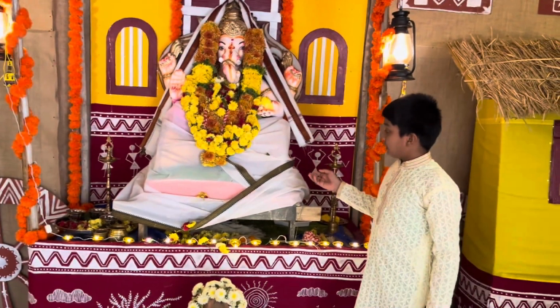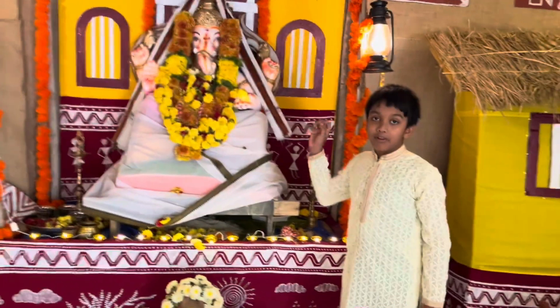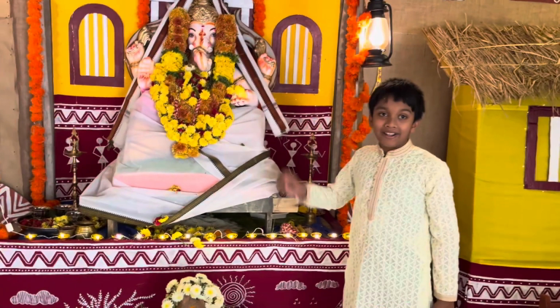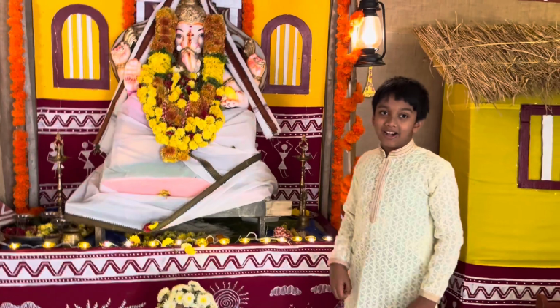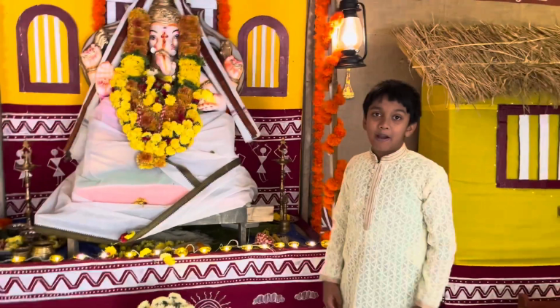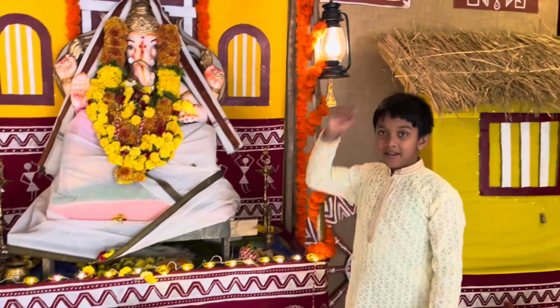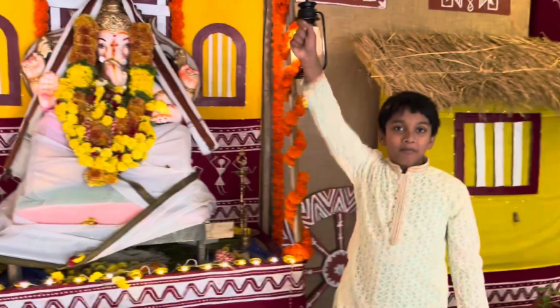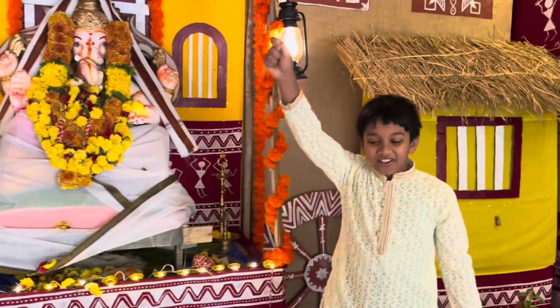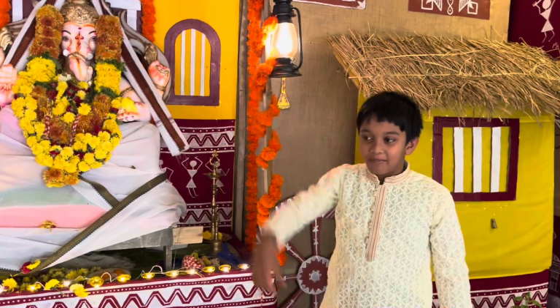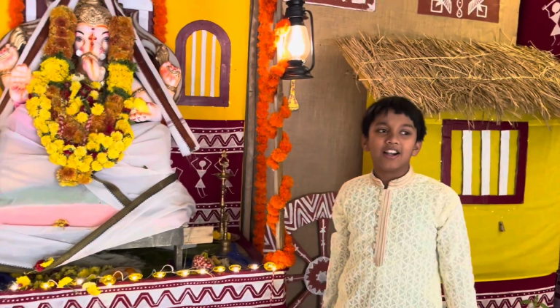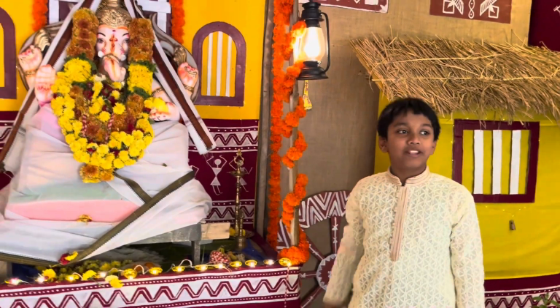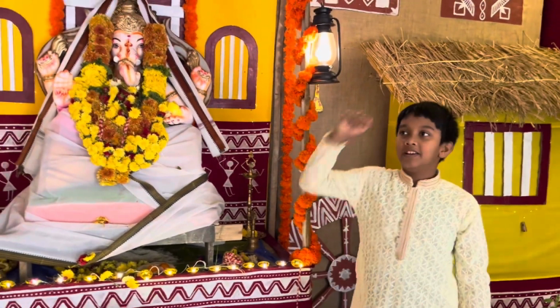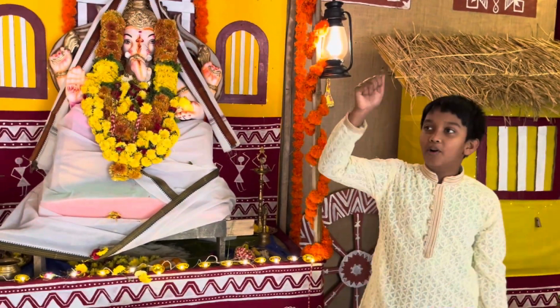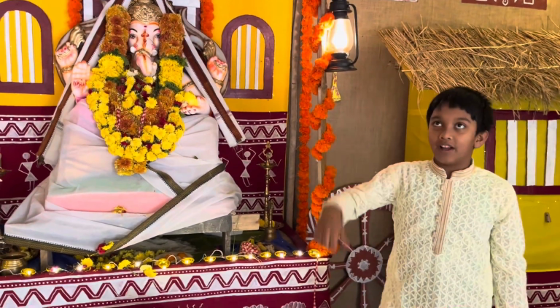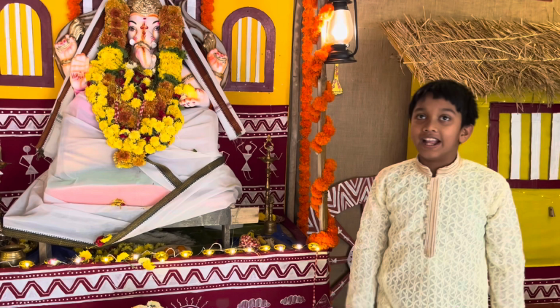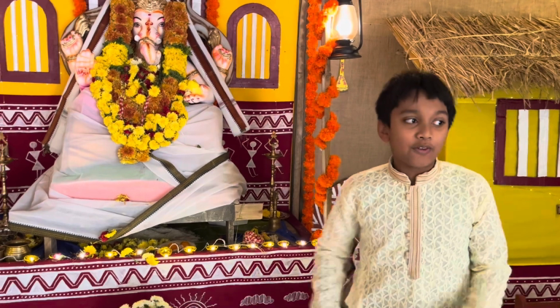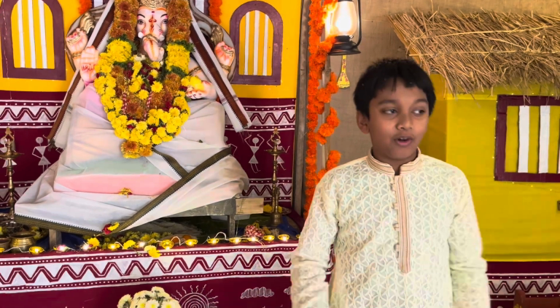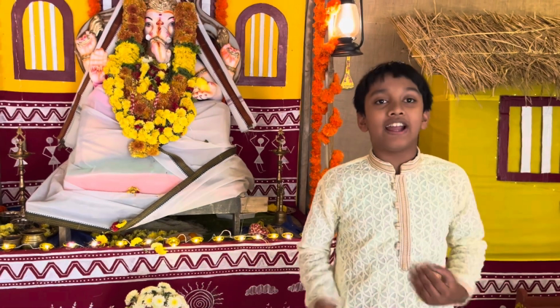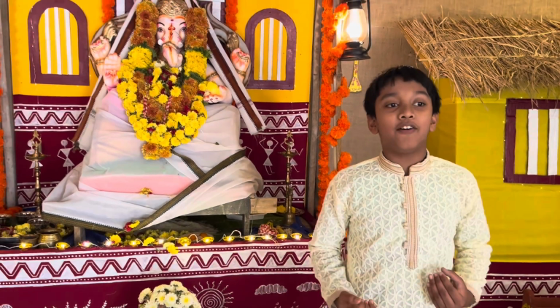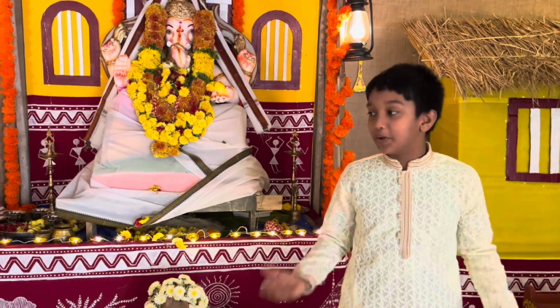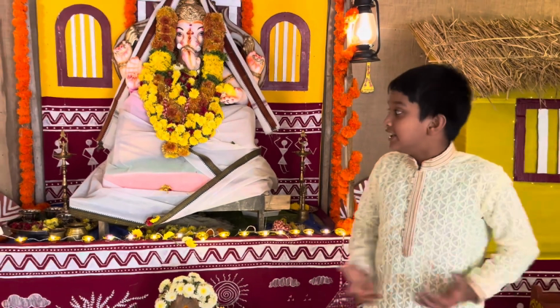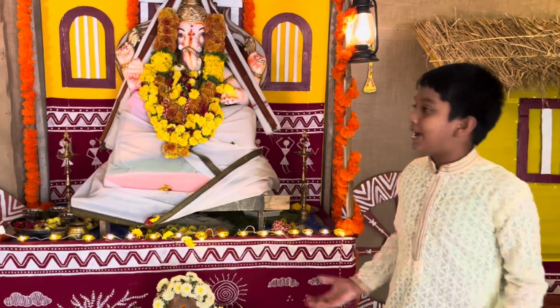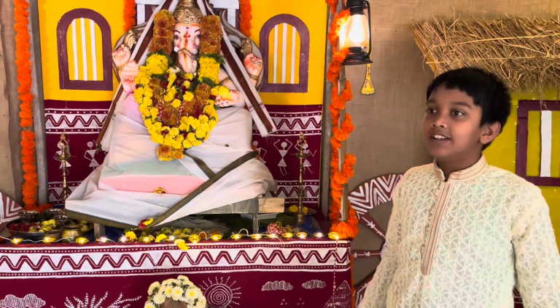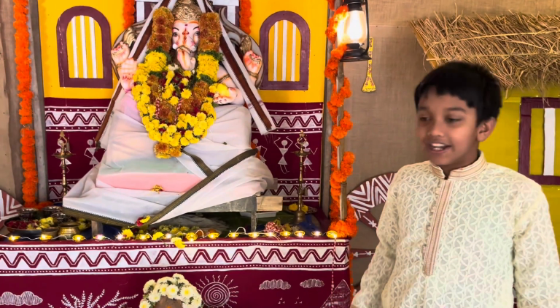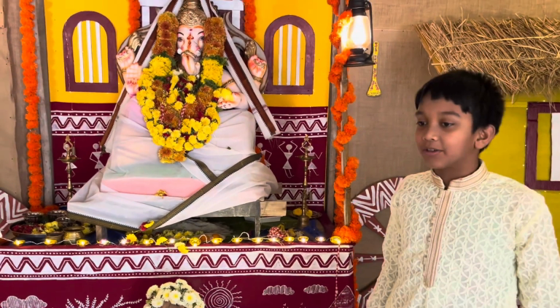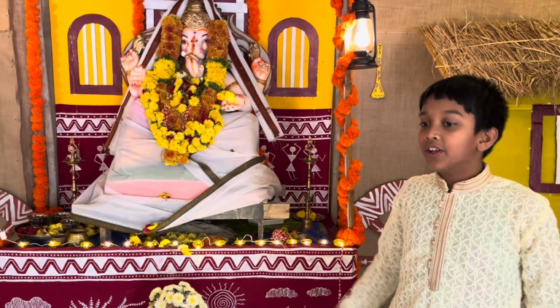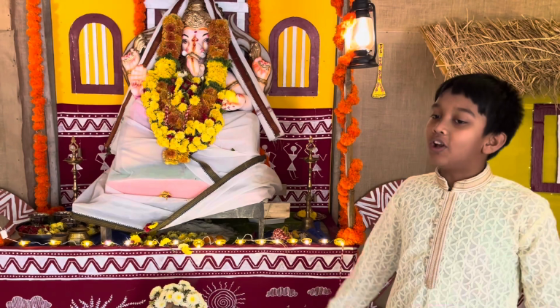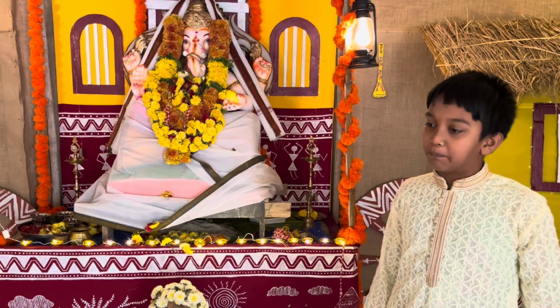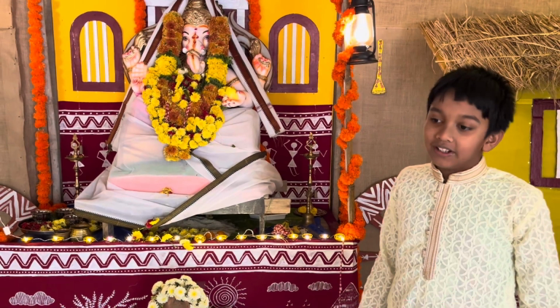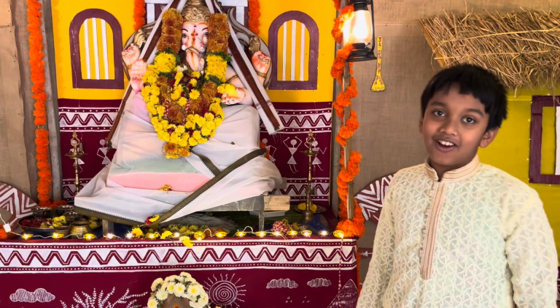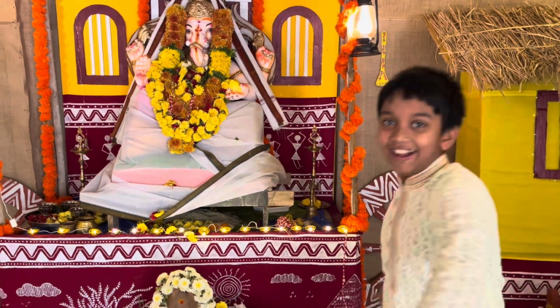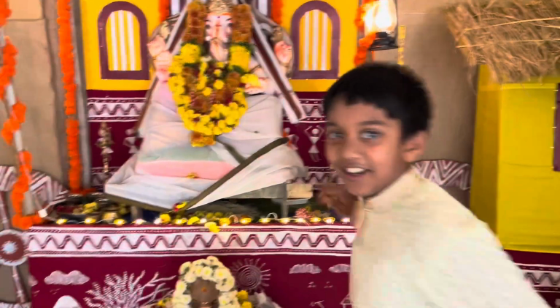So I will repeat: Ganapati Bapa, Morya, Morya, Mangal Murthy, Morya. And thank you to the whole of IAF for doing this special Ganesh Chaturthi for all the people. Stay awesome and share the love. Bye bye.